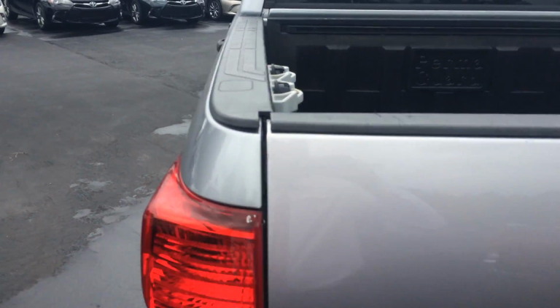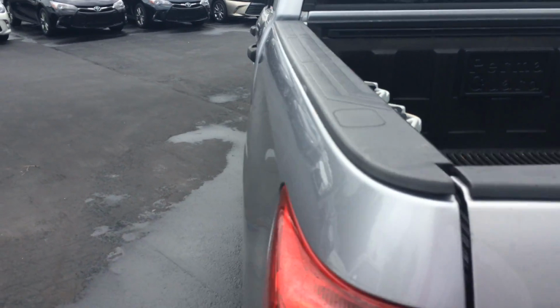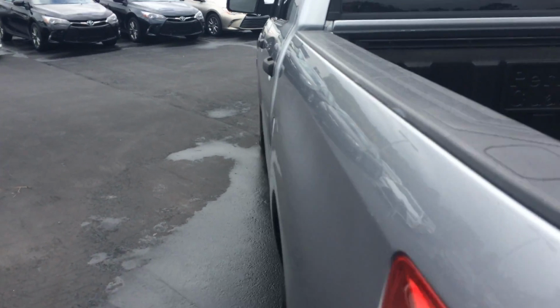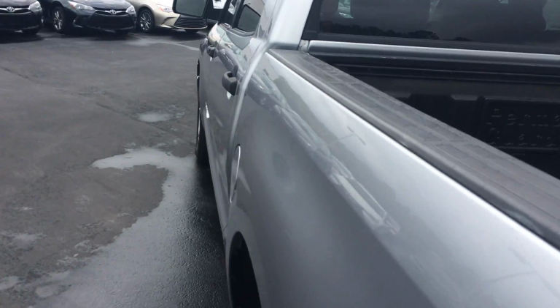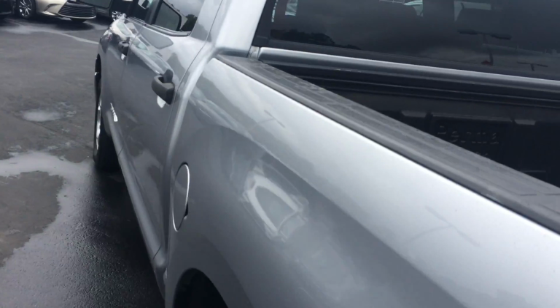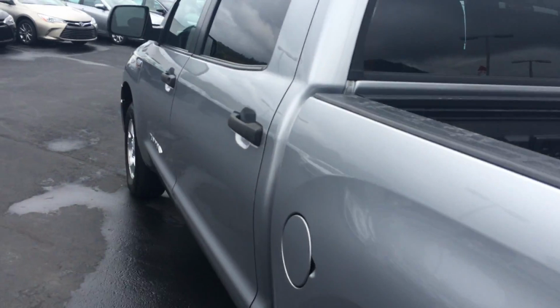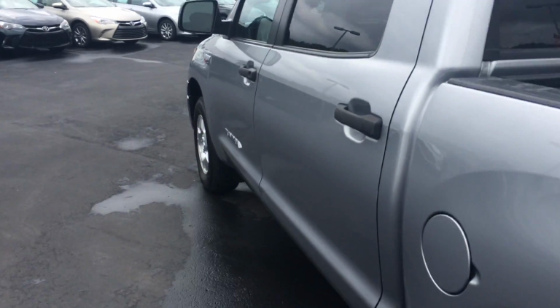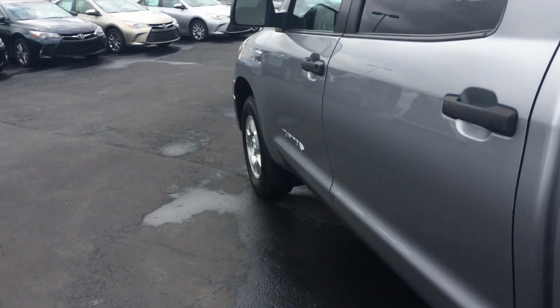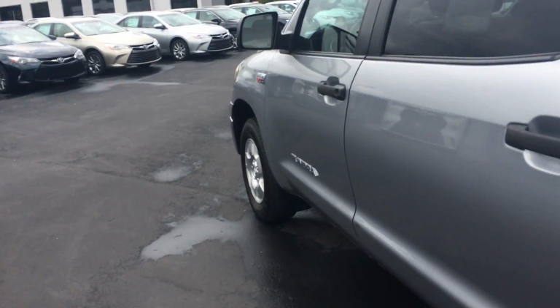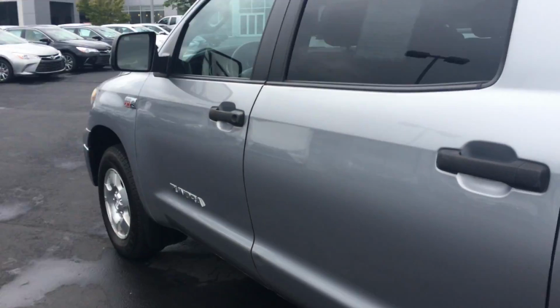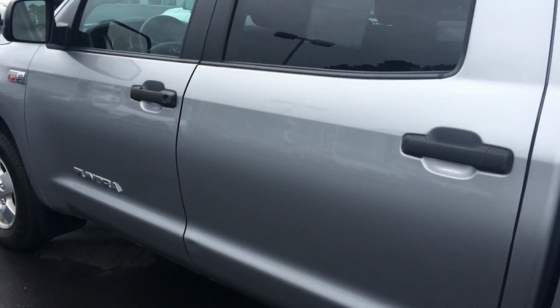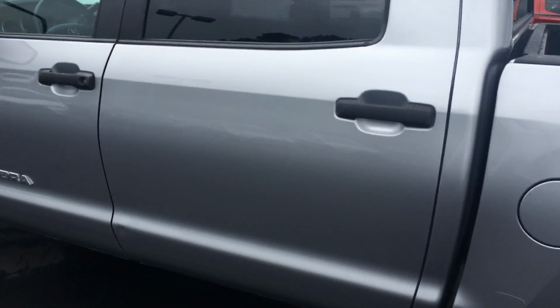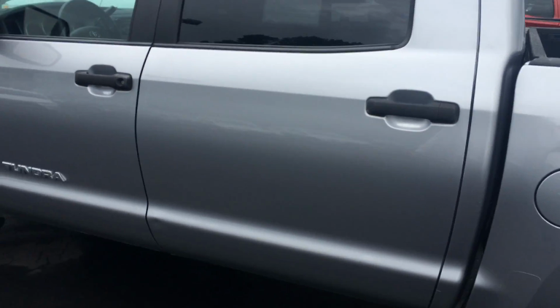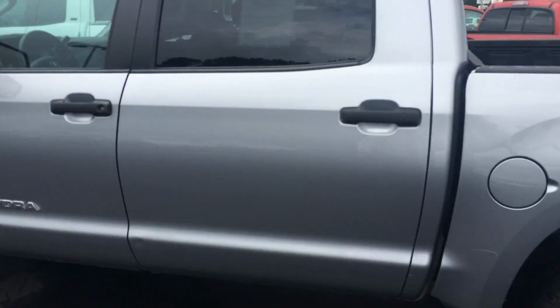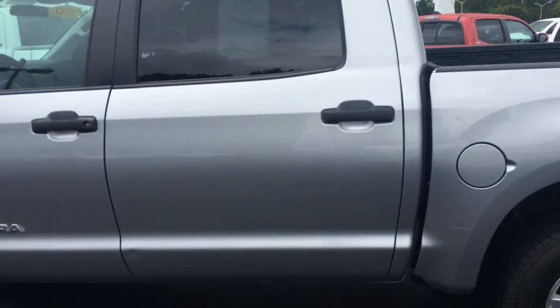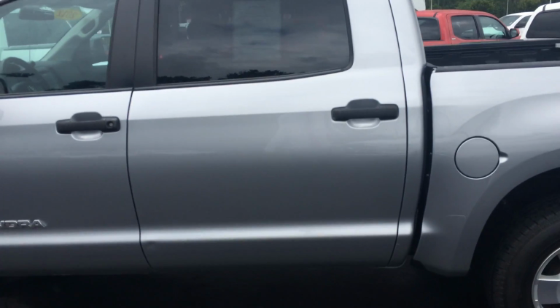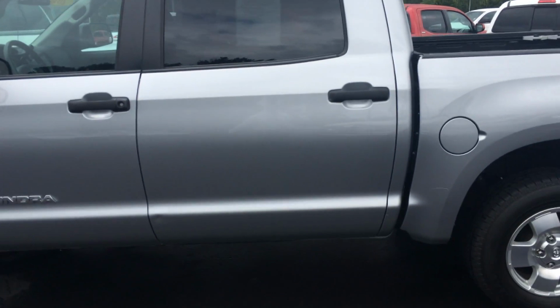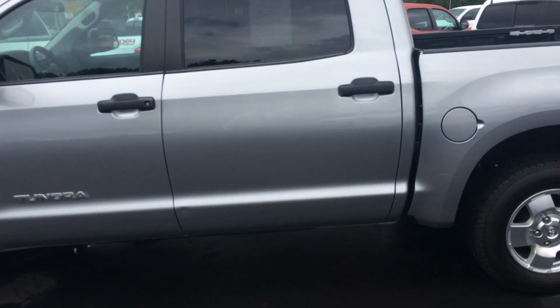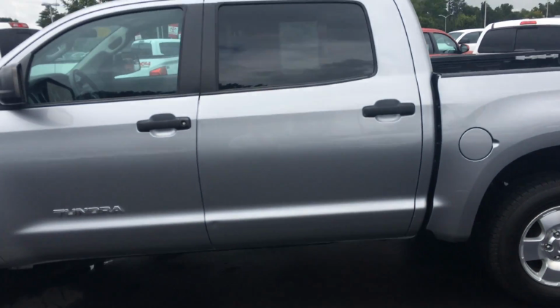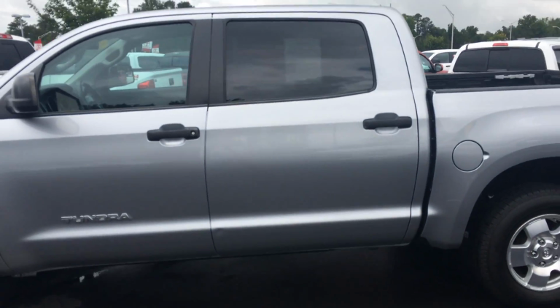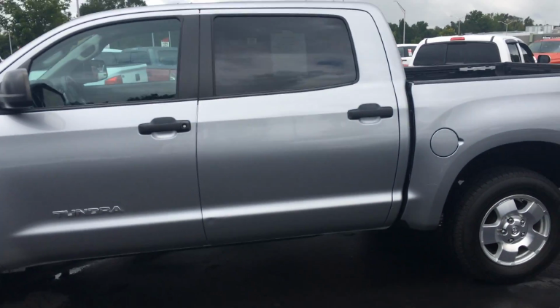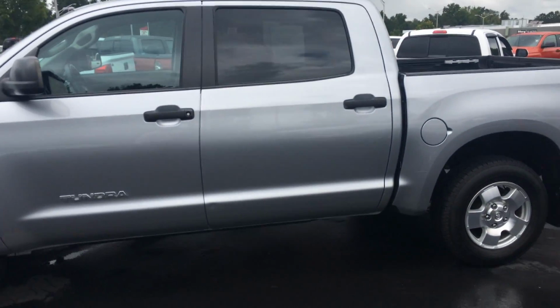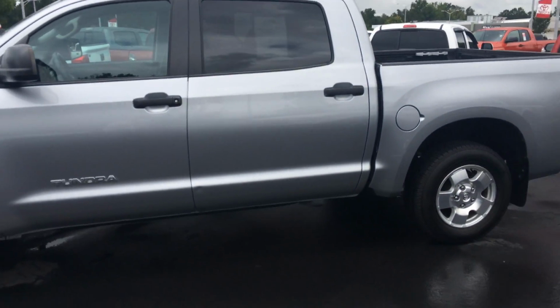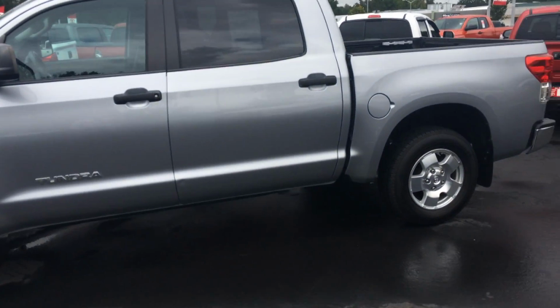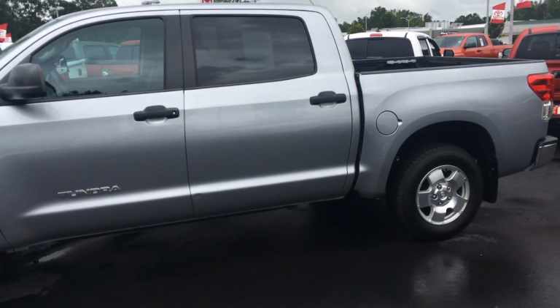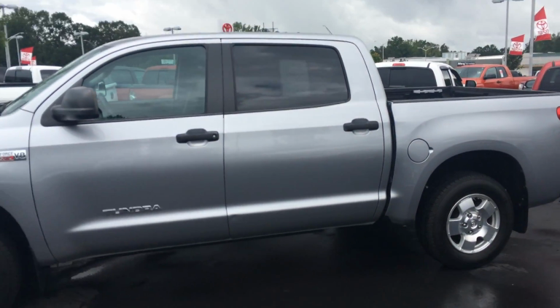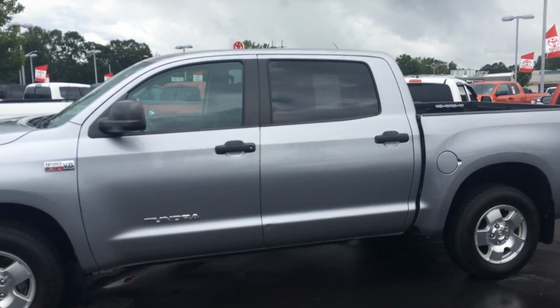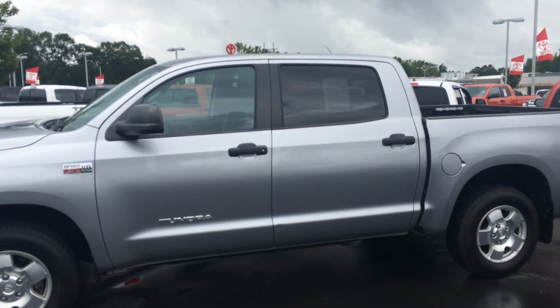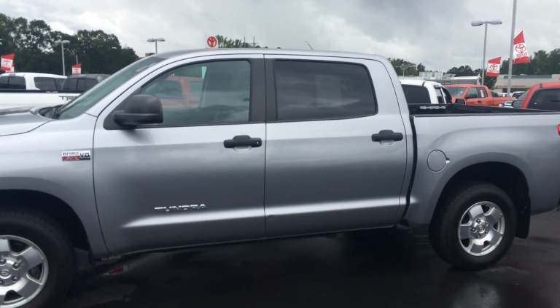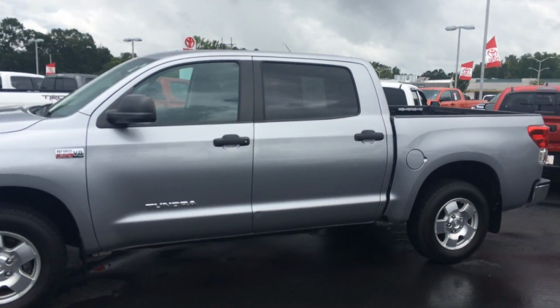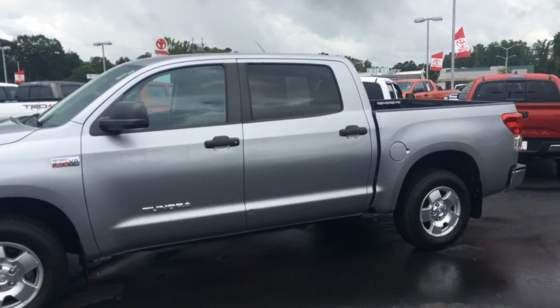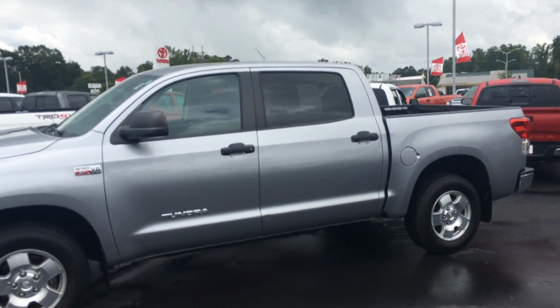And inside, dark cloth interior, just a hair over 94k, and bought here originally, serviced here. I've got all the service records for you.